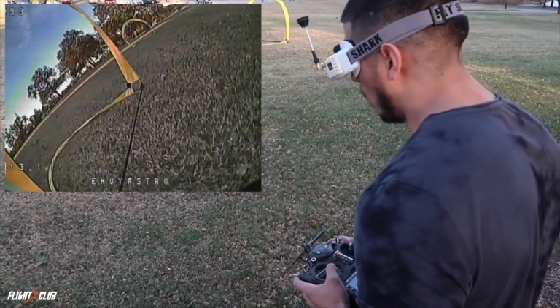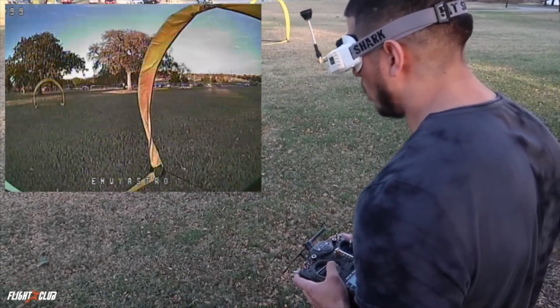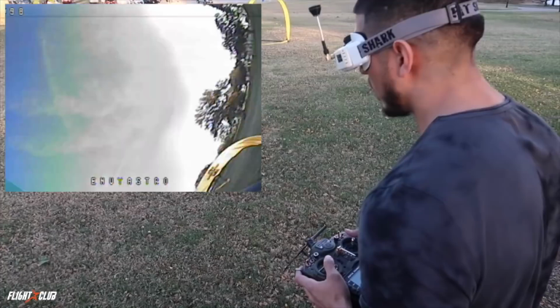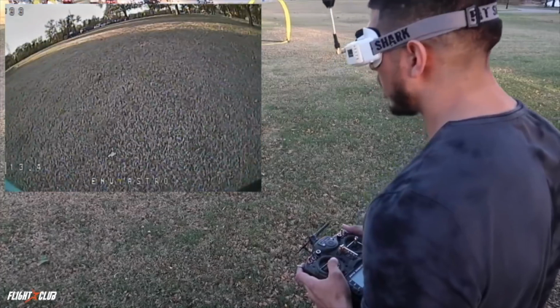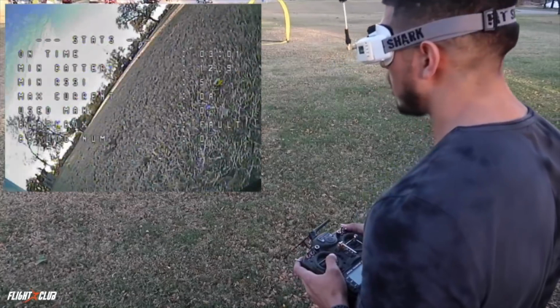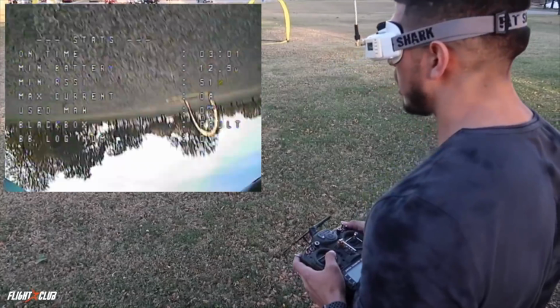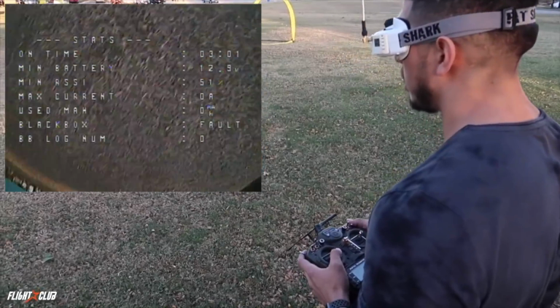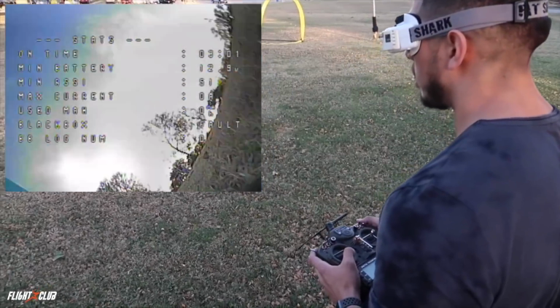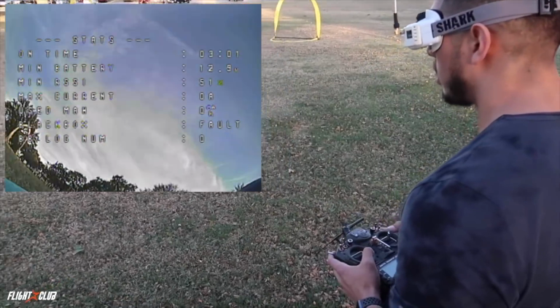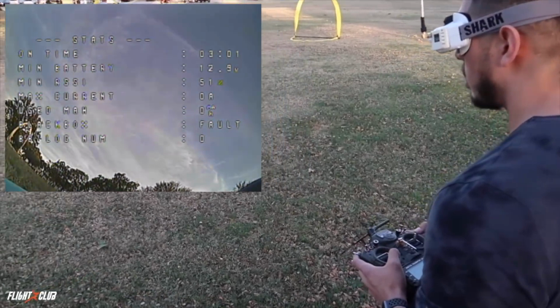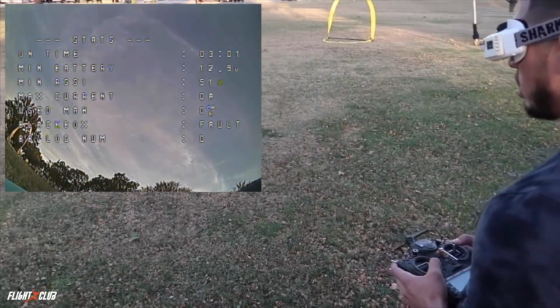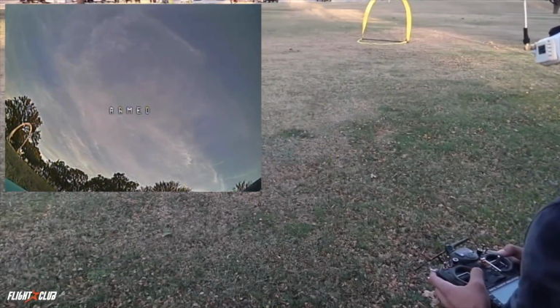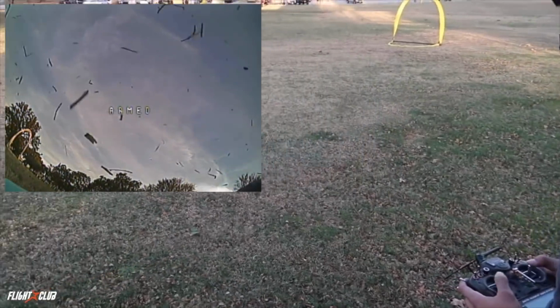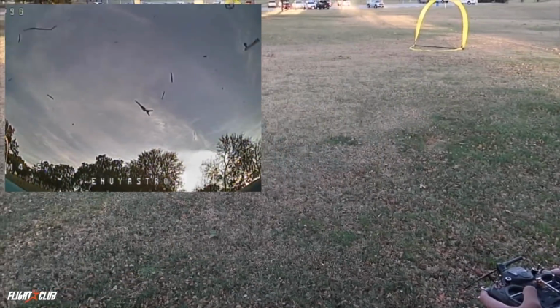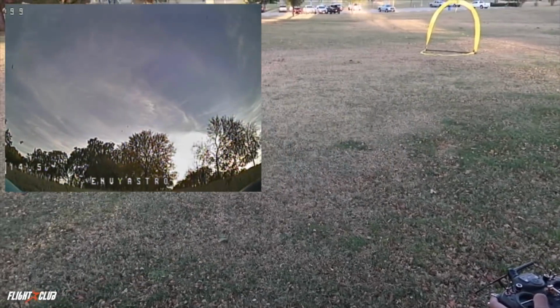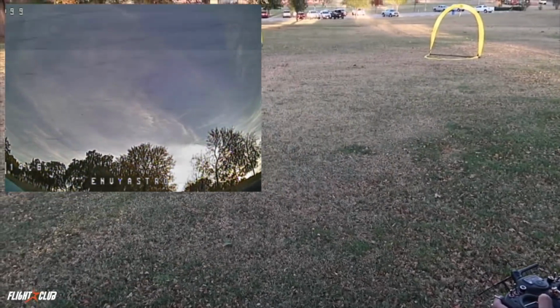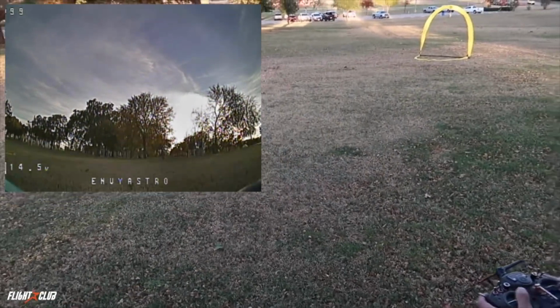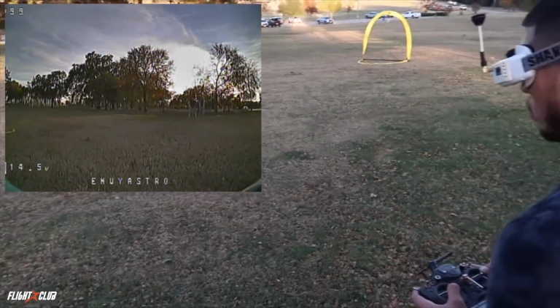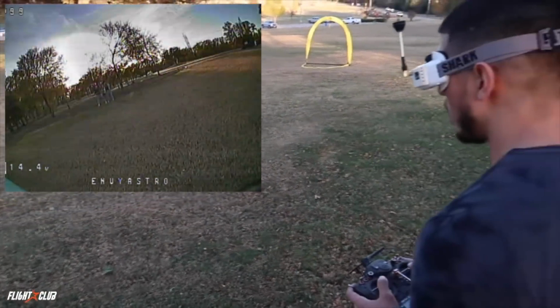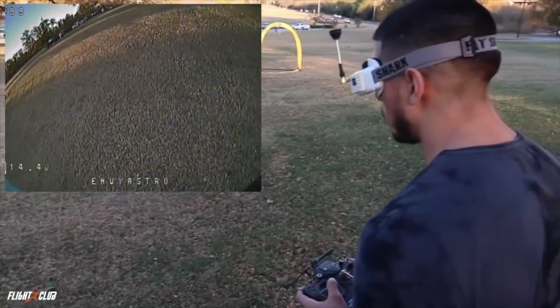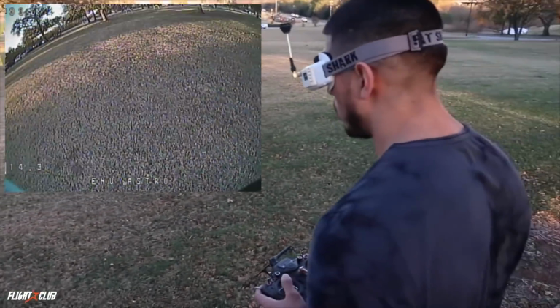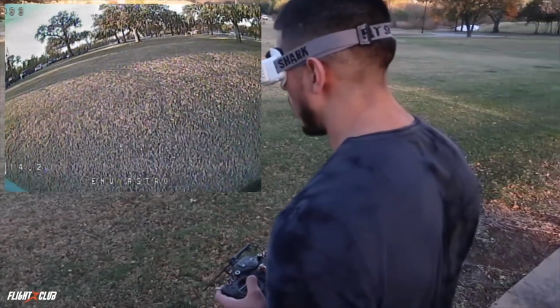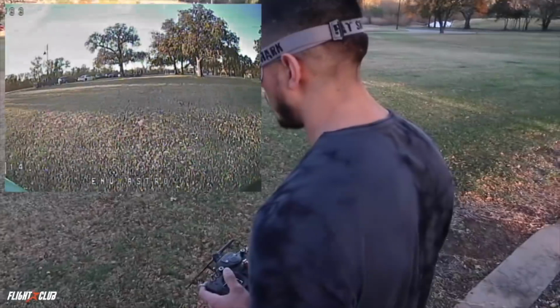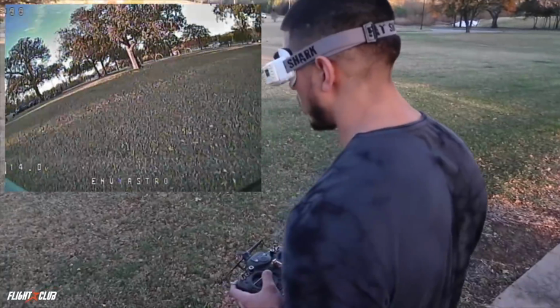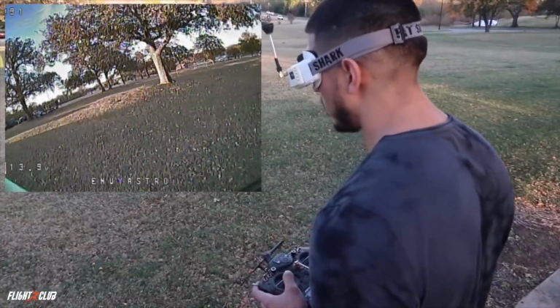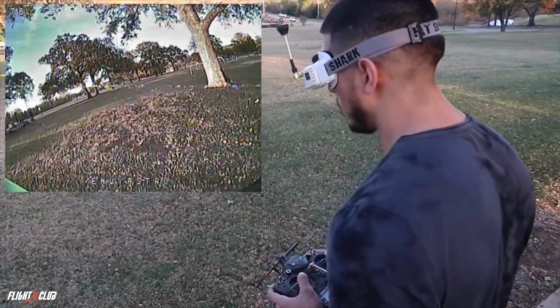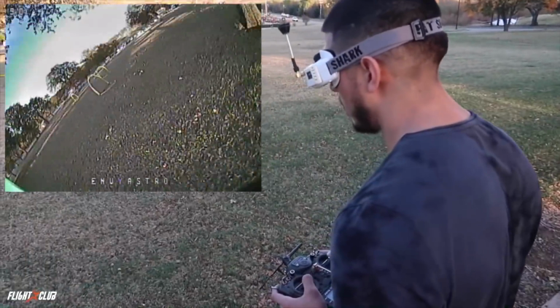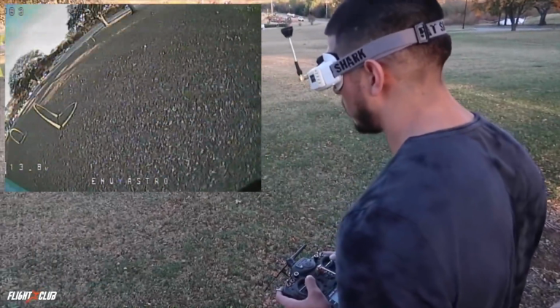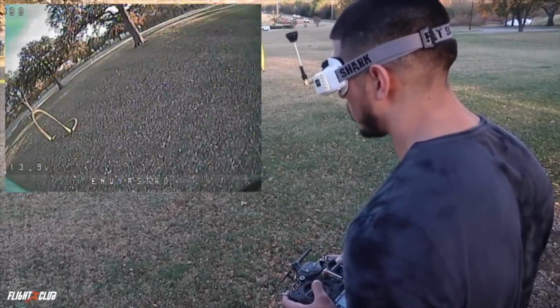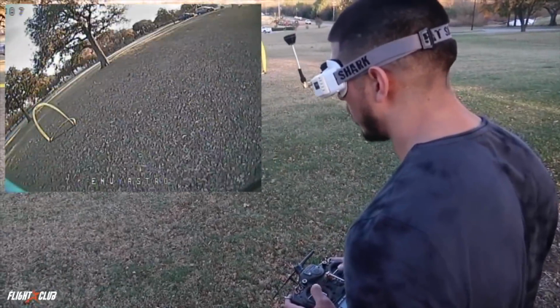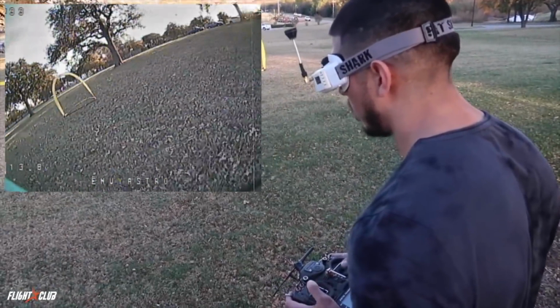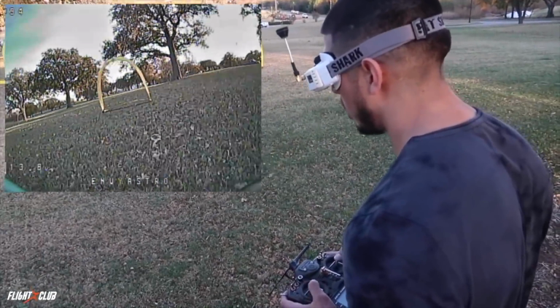Oh, he crashed again right in front of us — same spot! Alright, one more lap. Durability is for sure there though.